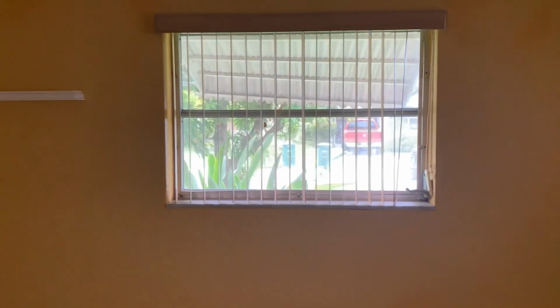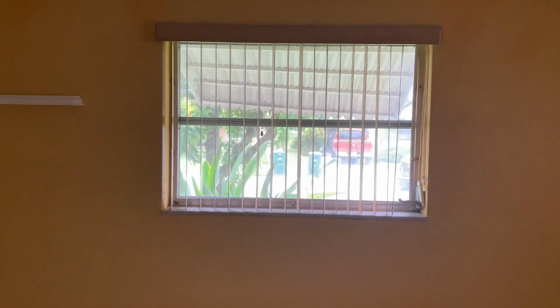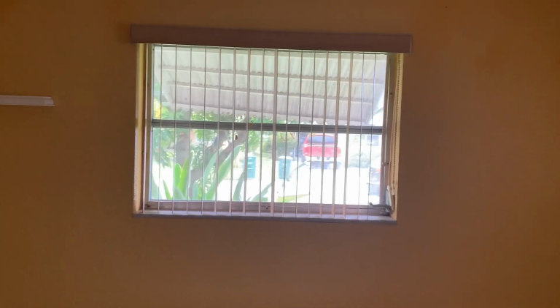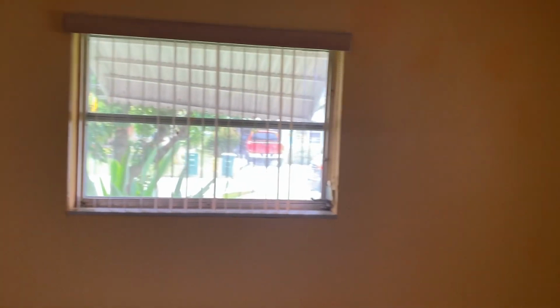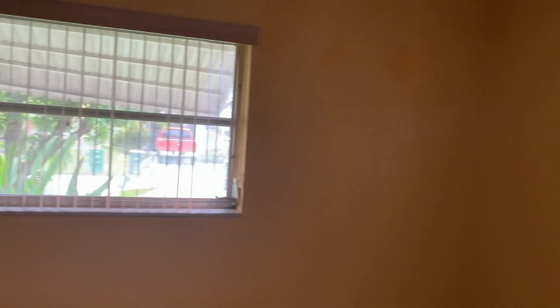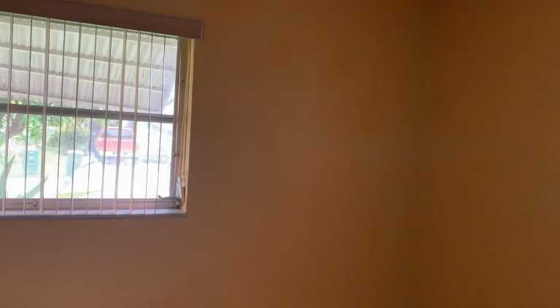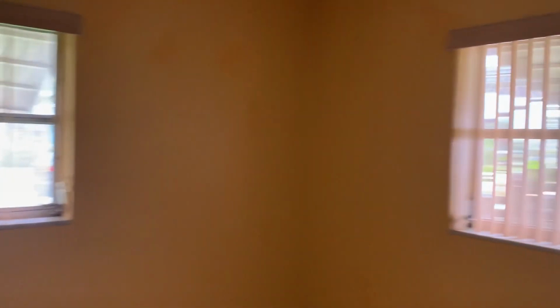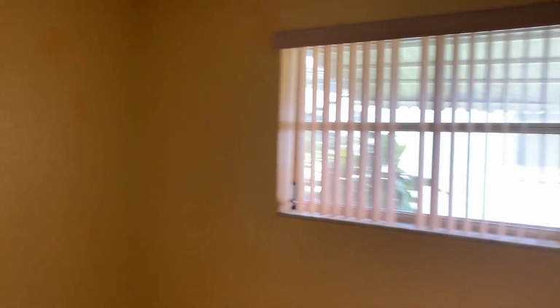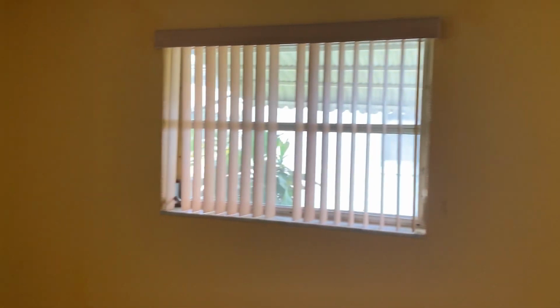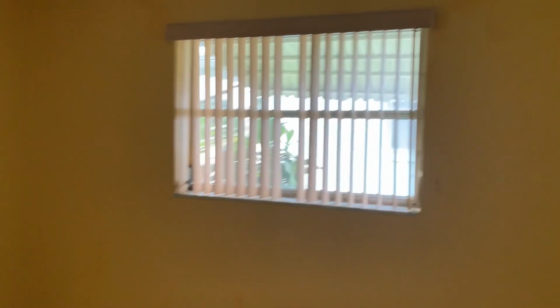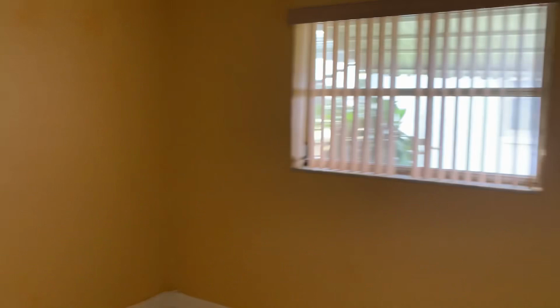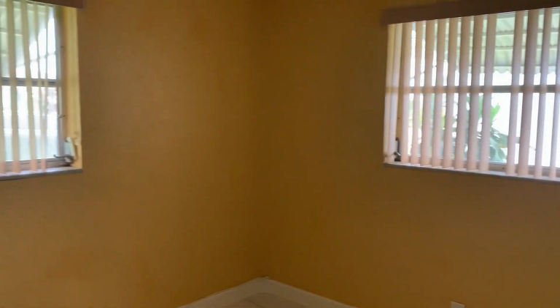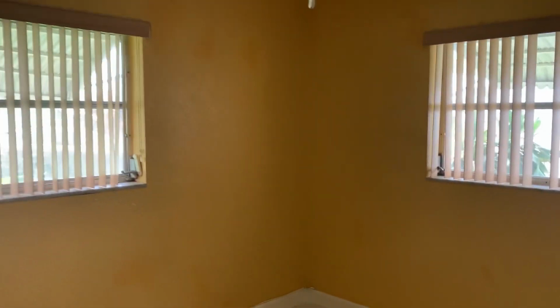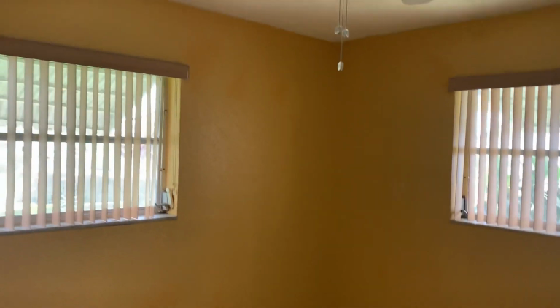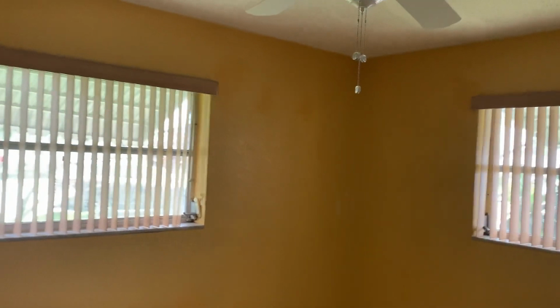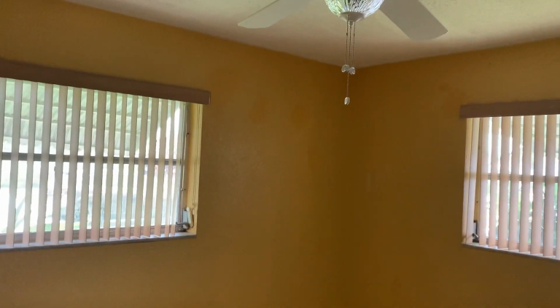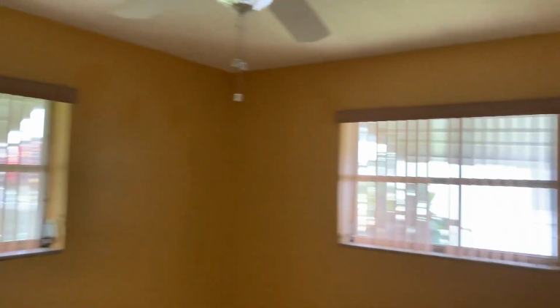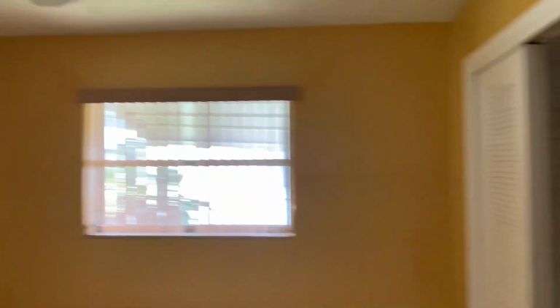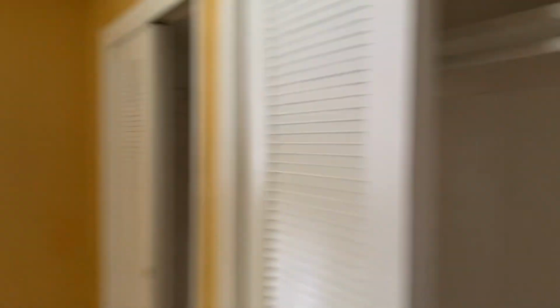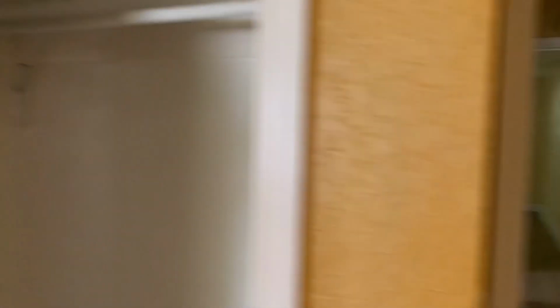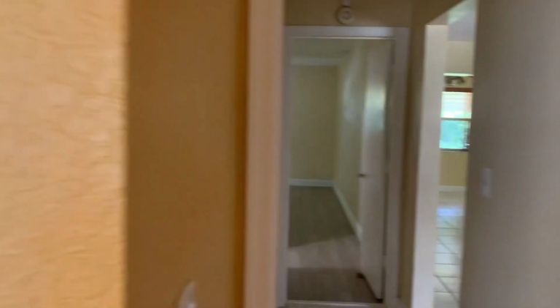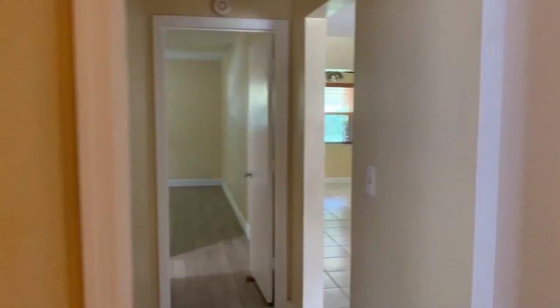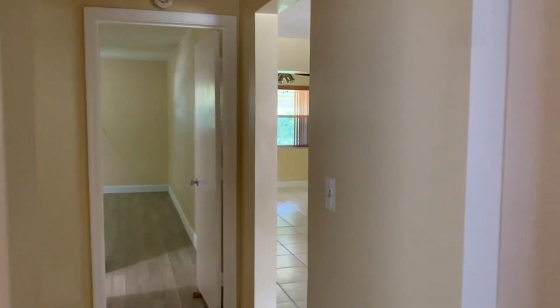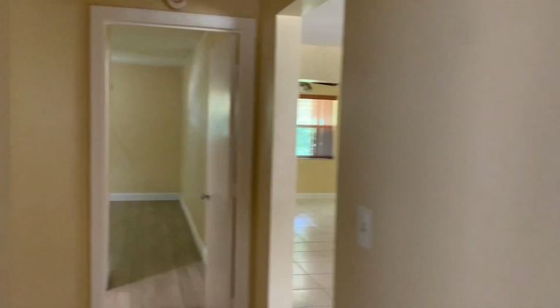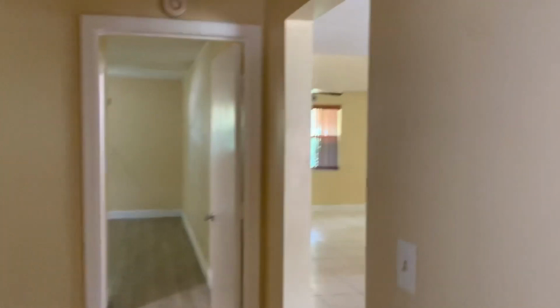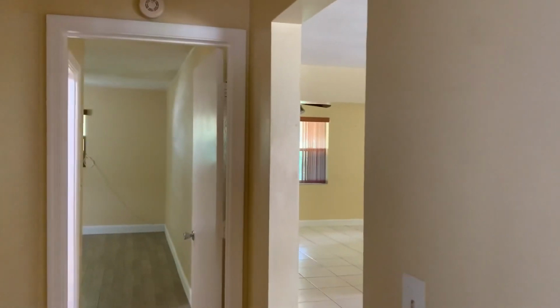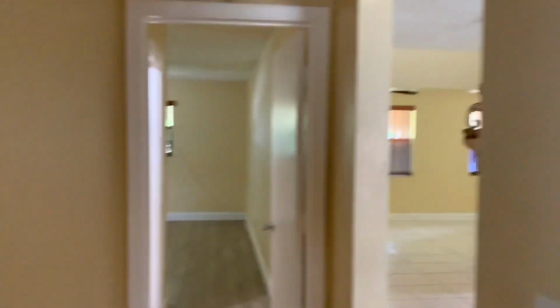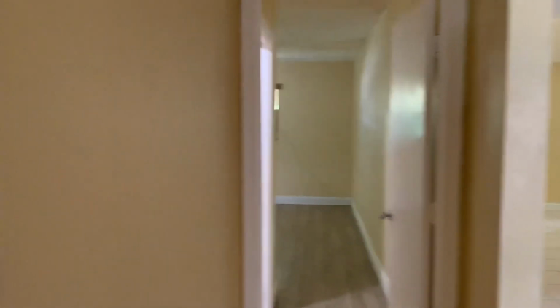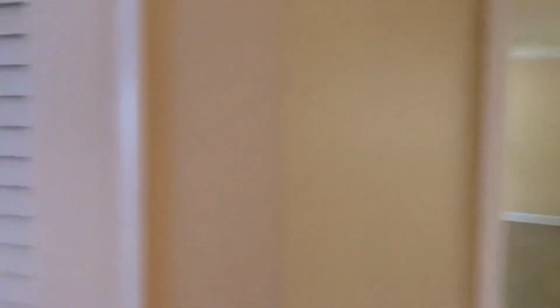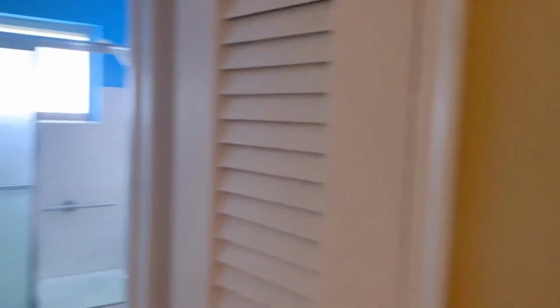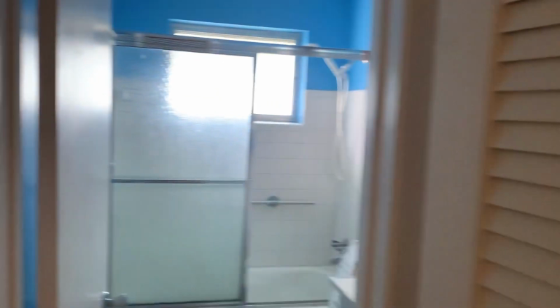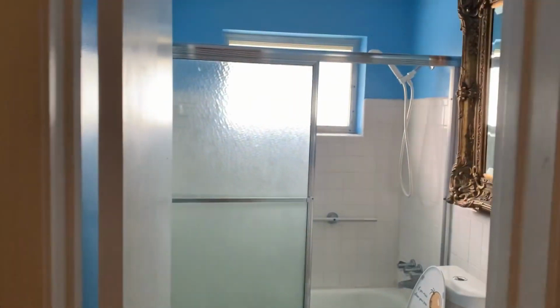It needs a little fix up, but it's a cute, cute house. I would fix it up a little bit — change the color of the paint and rip out a few things. This is your bathroom.